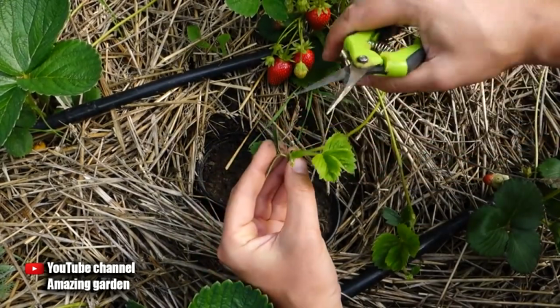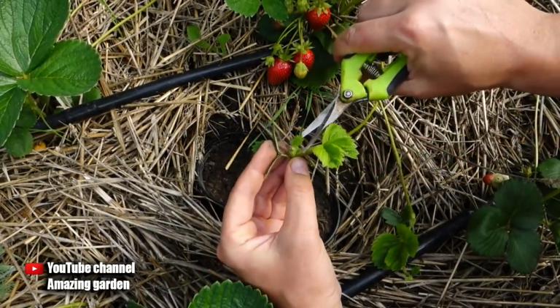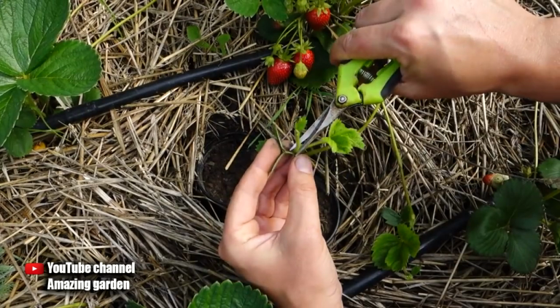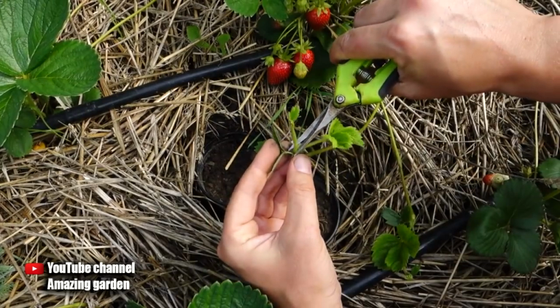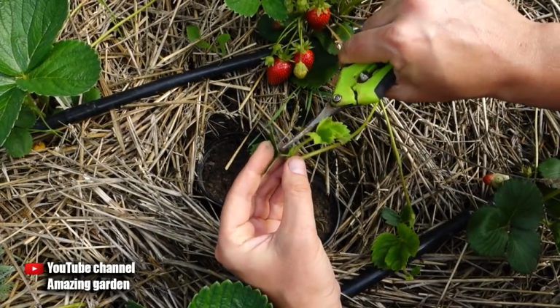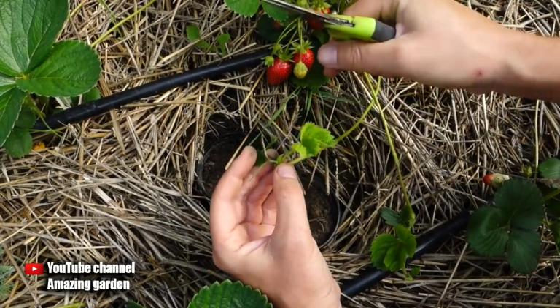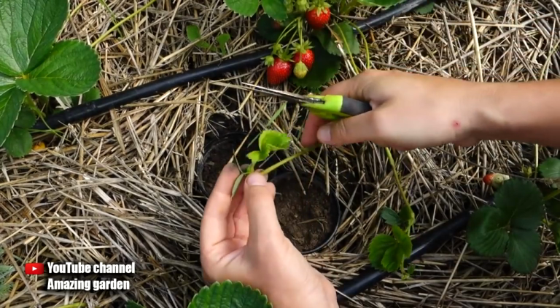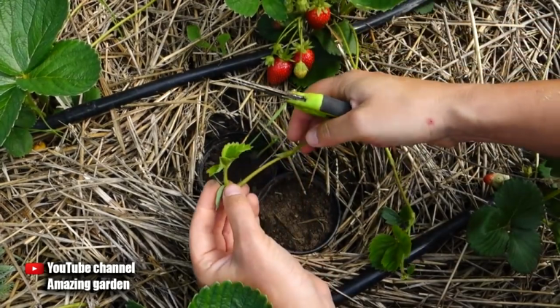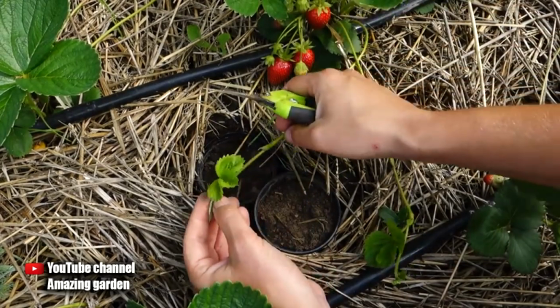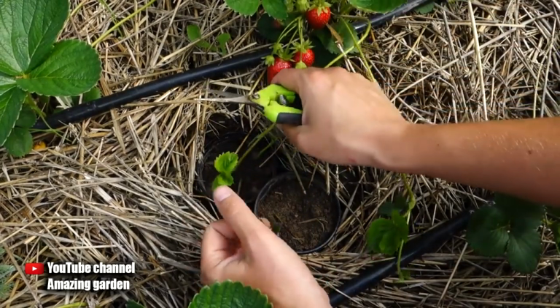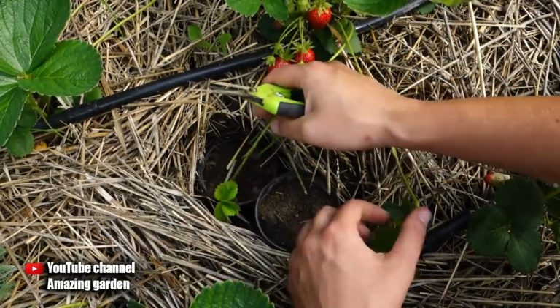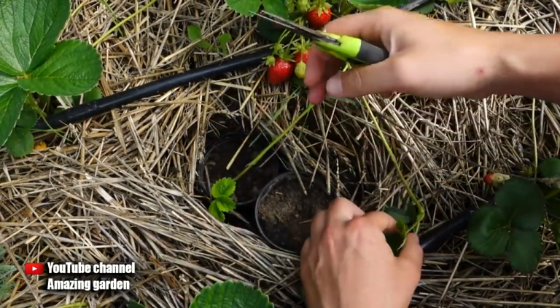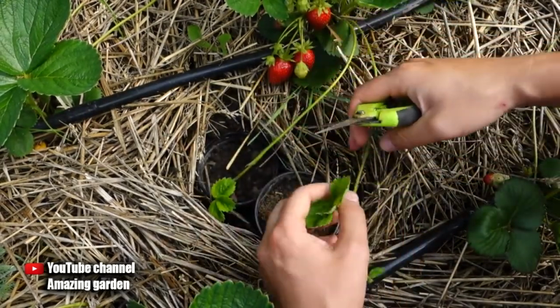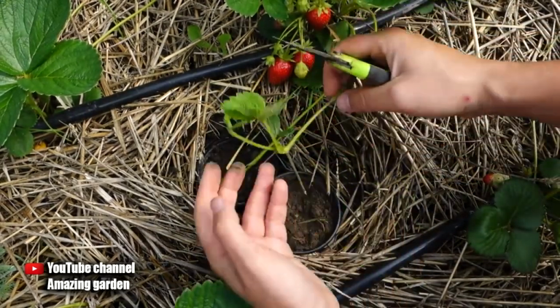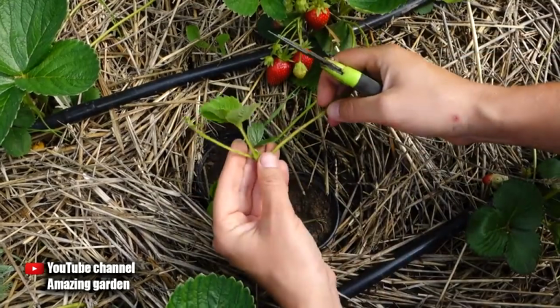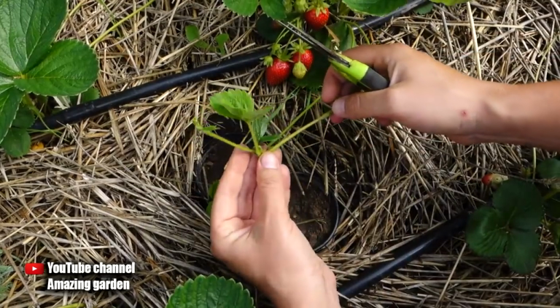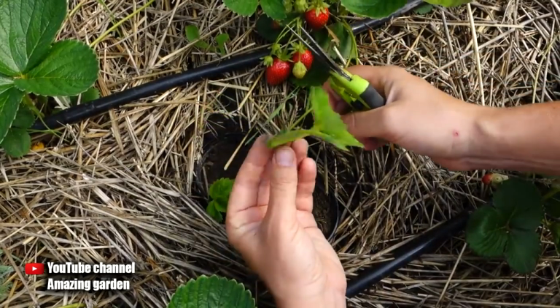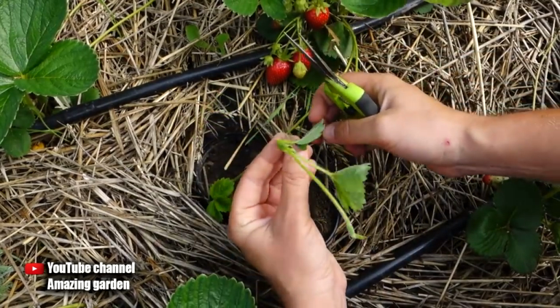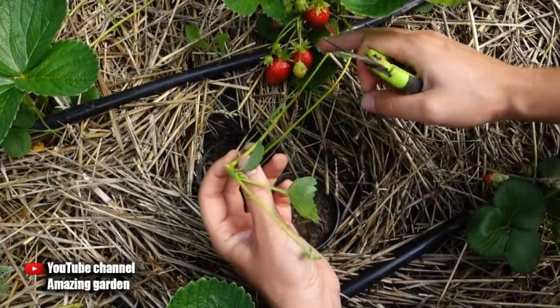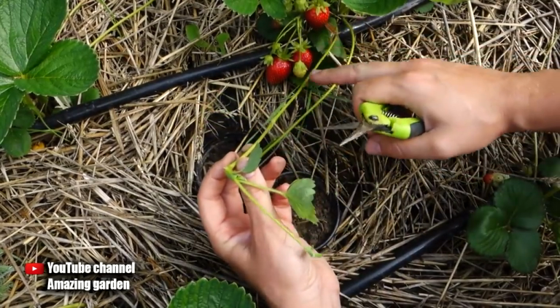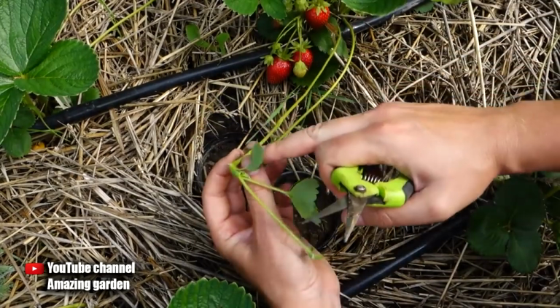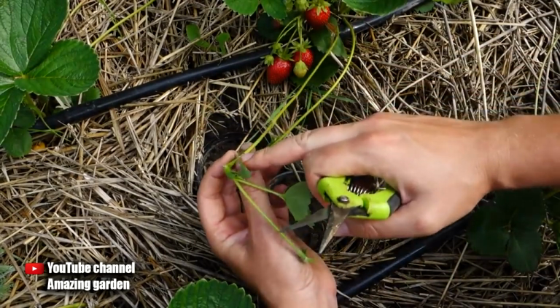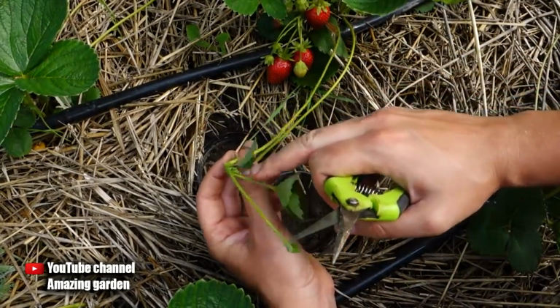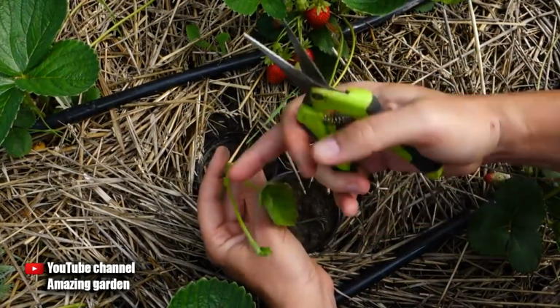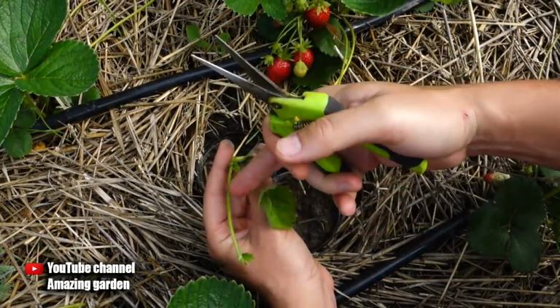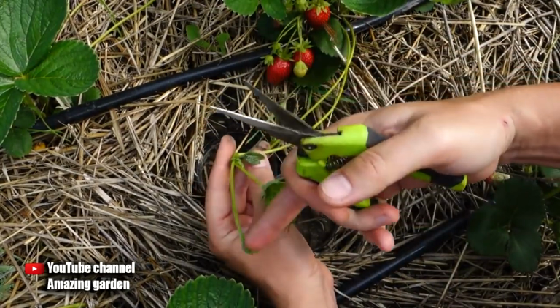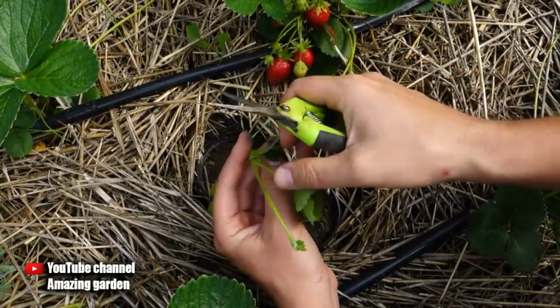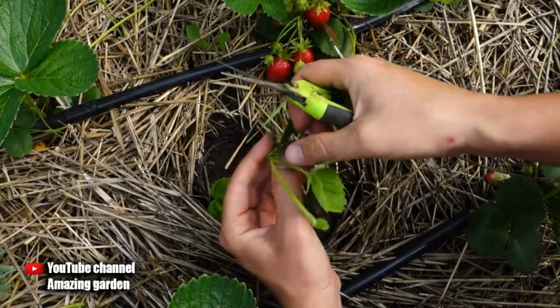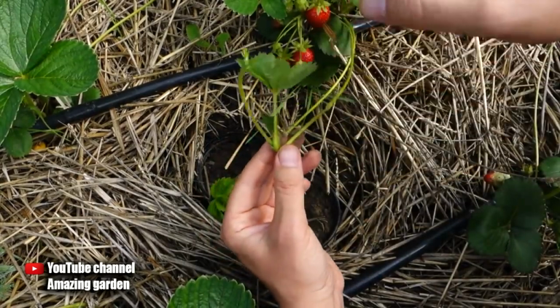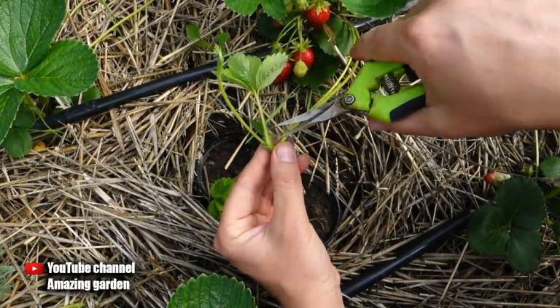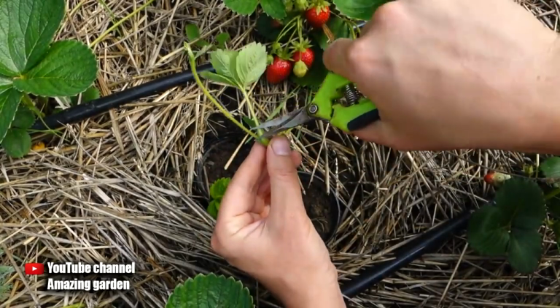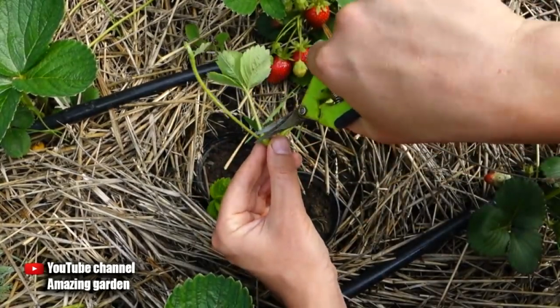Also look at each runner — besides one daughter plant, there is another second one that will be weaker, but you can also get a seedling from it. However, this will be a big load on the strawberry plant, so it also needs to be cut.